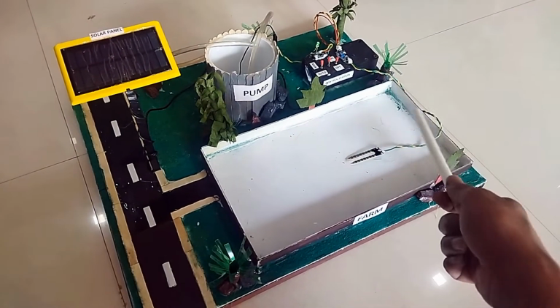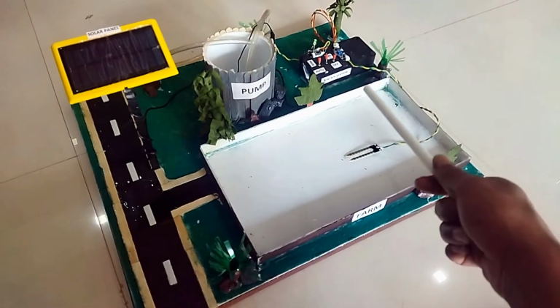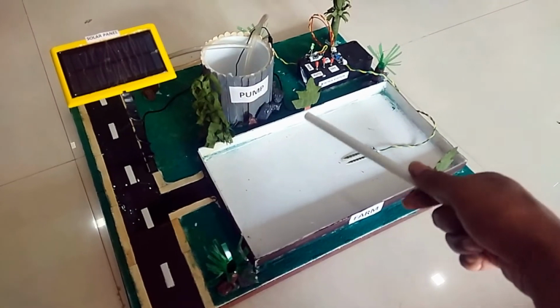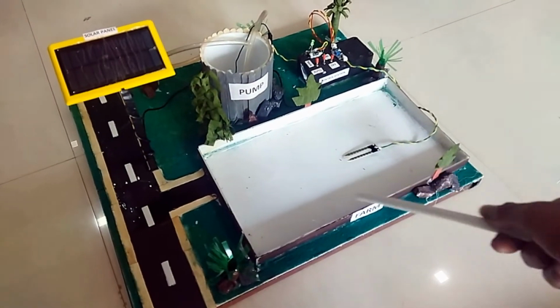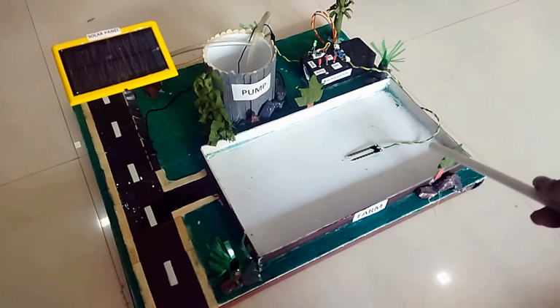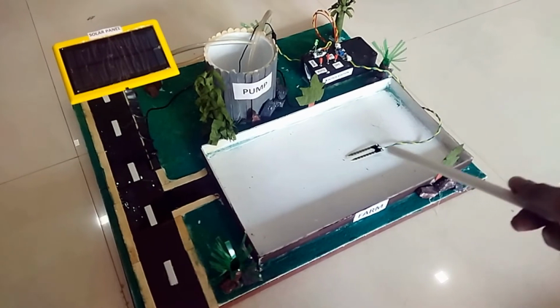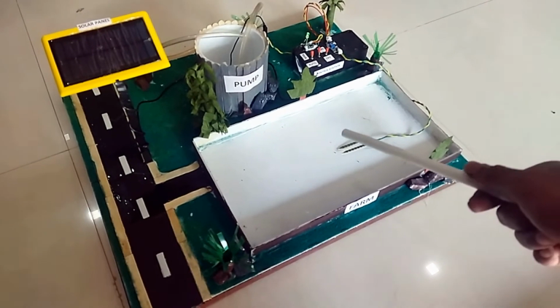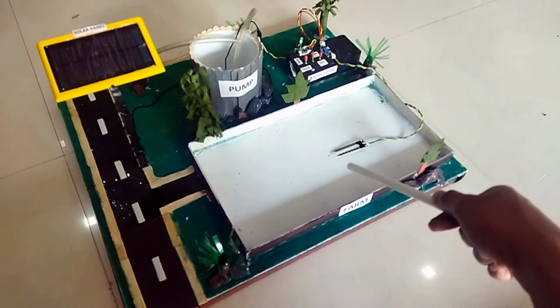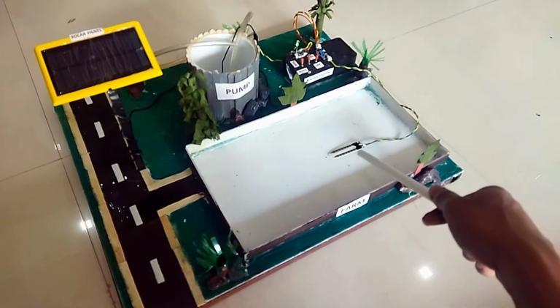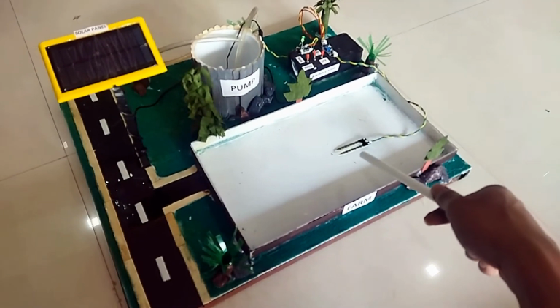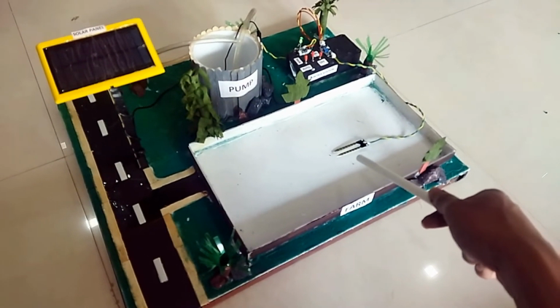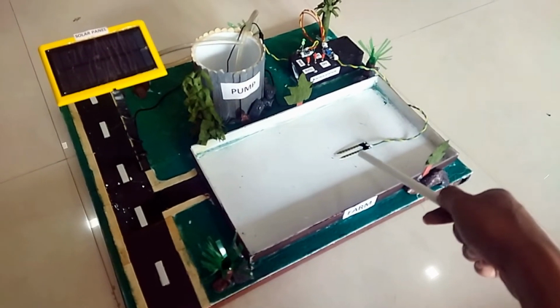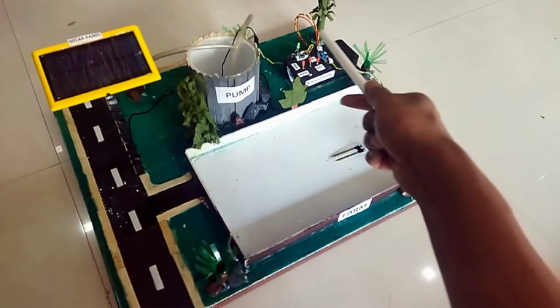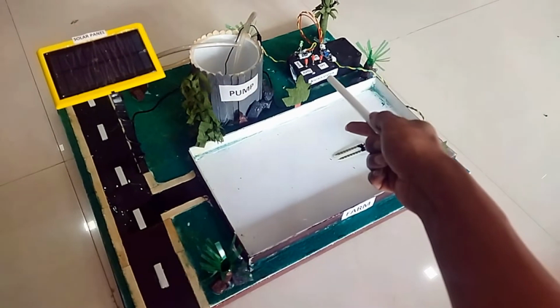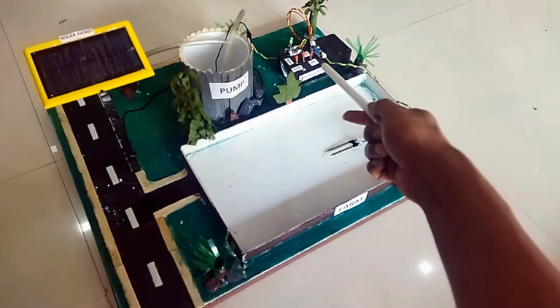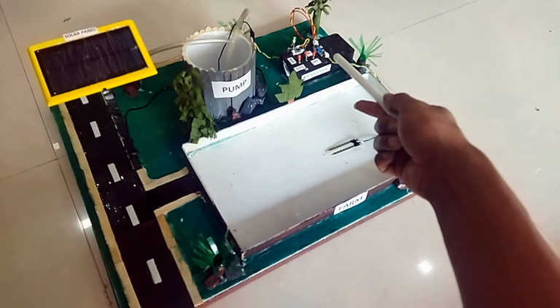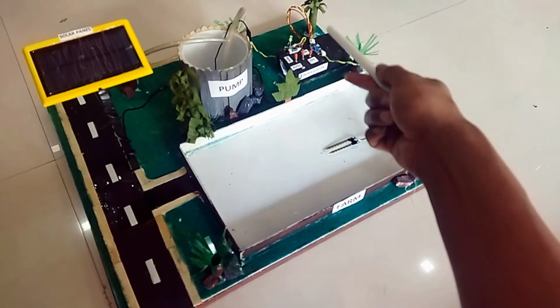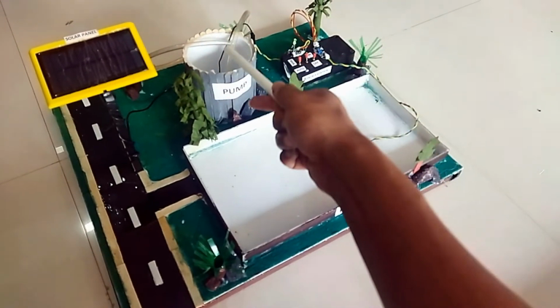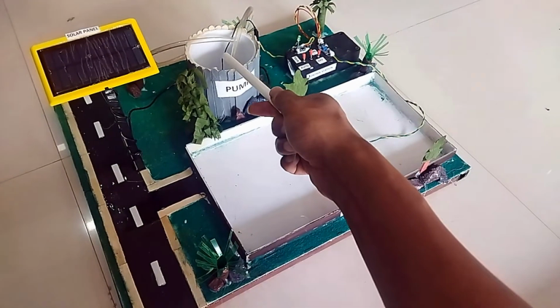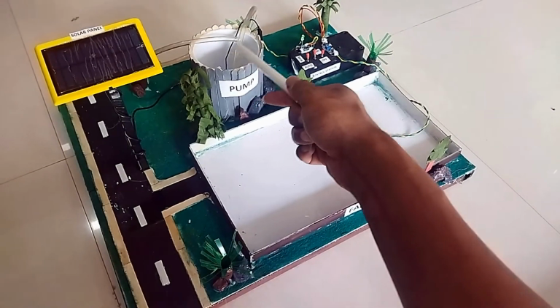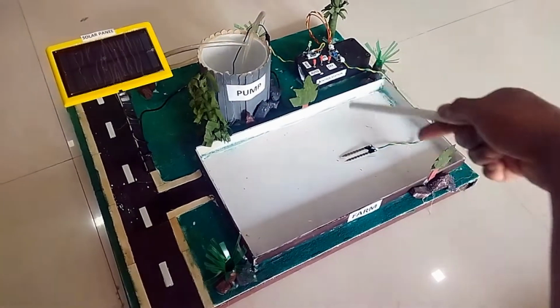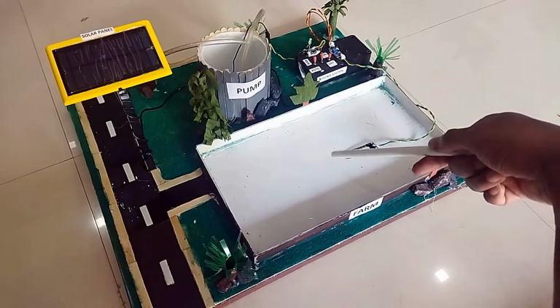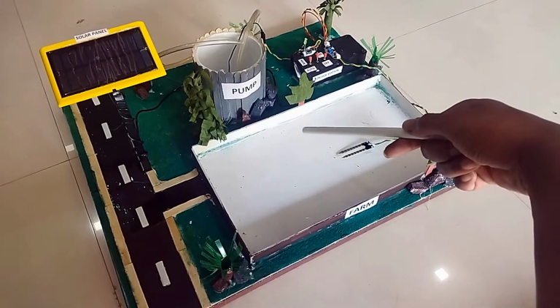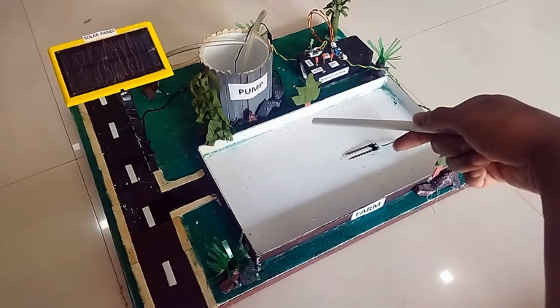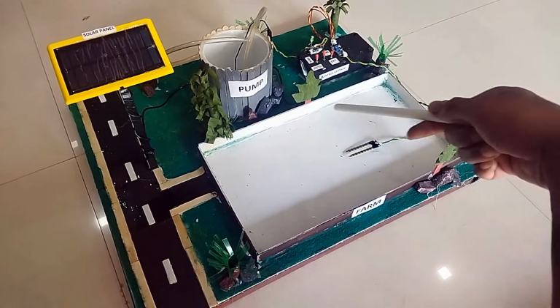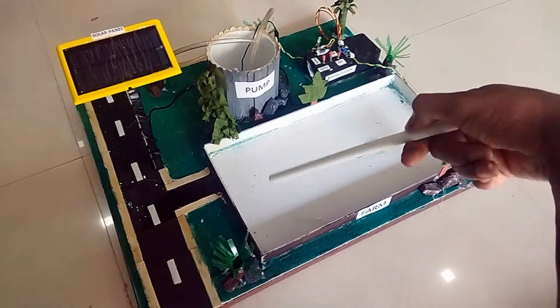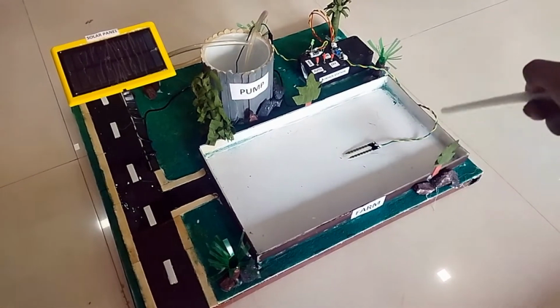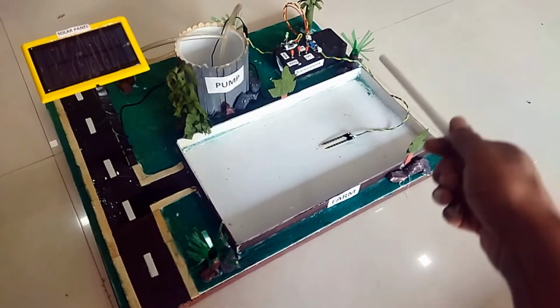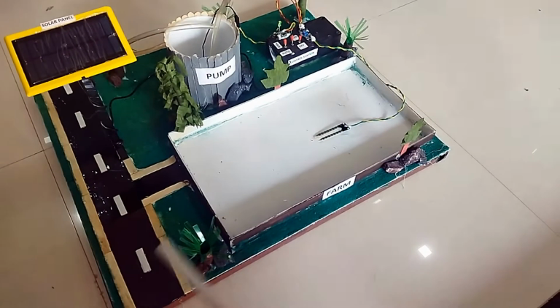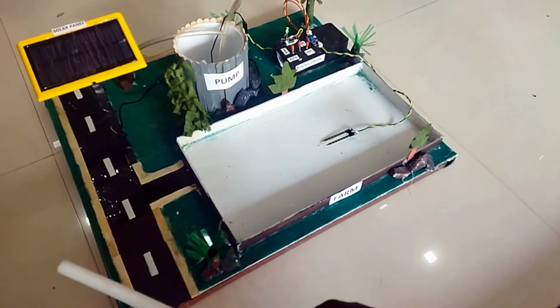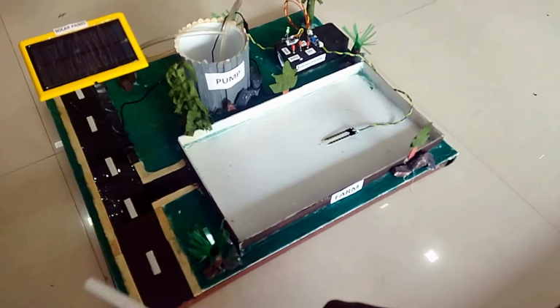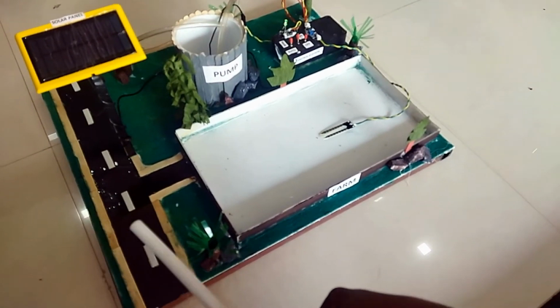When the soil moisture drops below a certain threshold — that is, when the soil is dry — the soil moisture sensor signals the control station. The control station then starts the pump to begin the irrigation system. When the soil has an adequate quantity of water, the irrigation will be stopped.